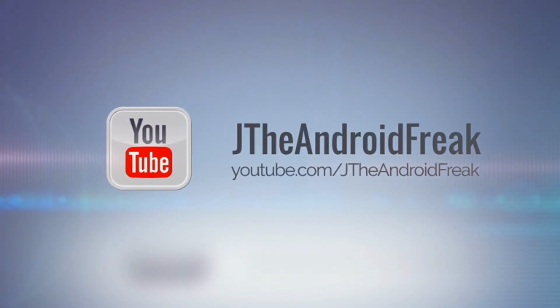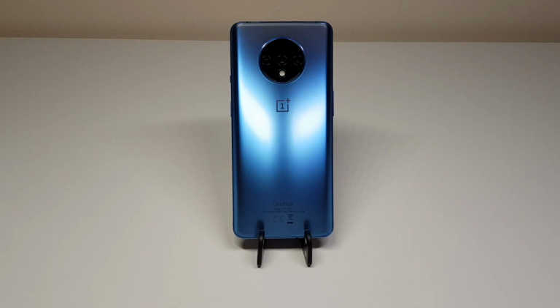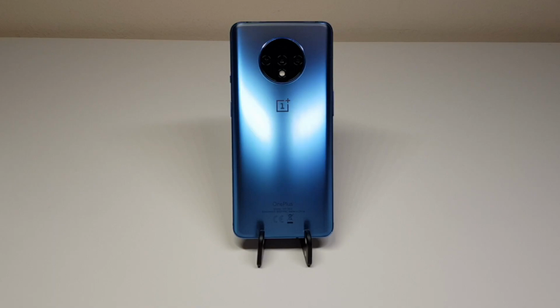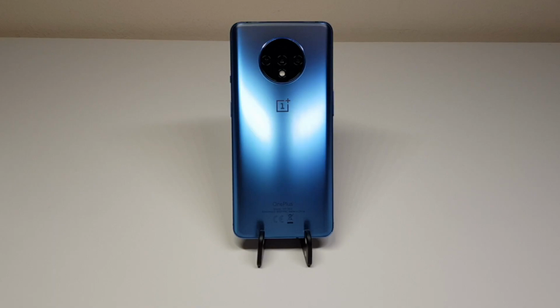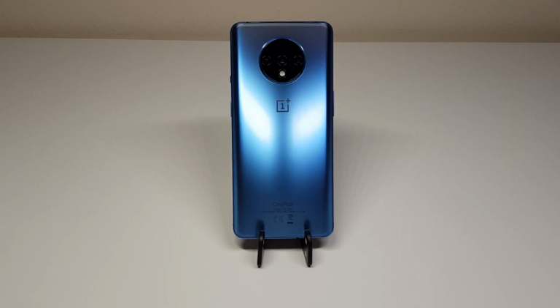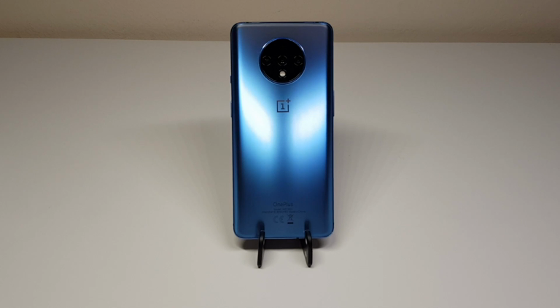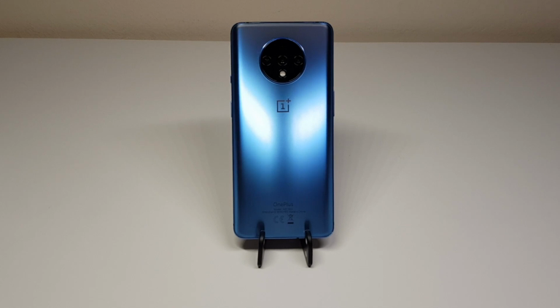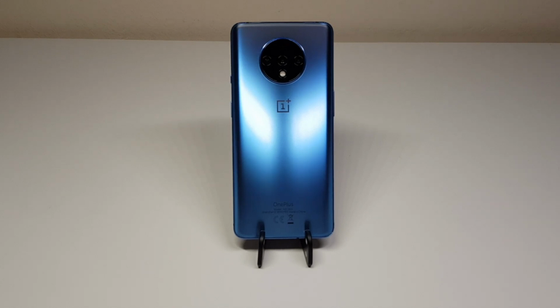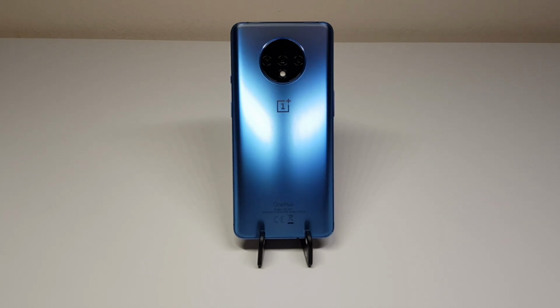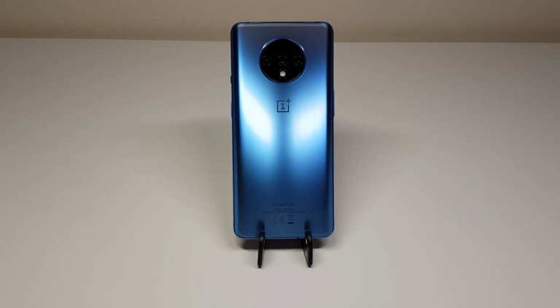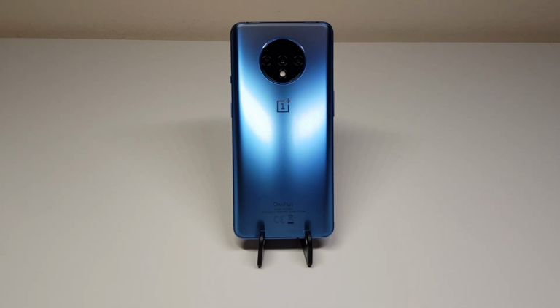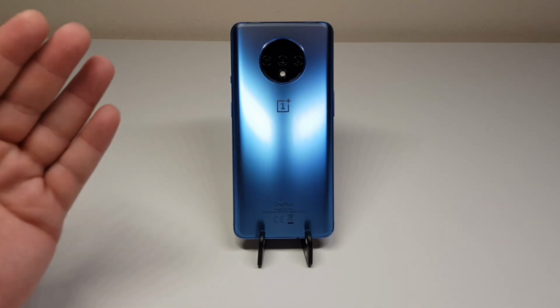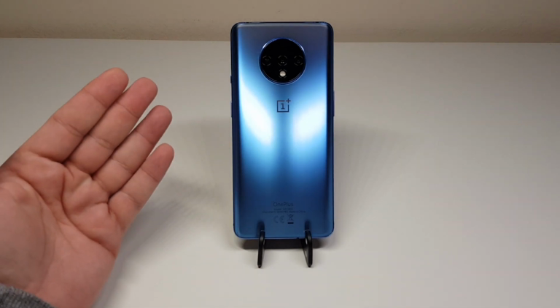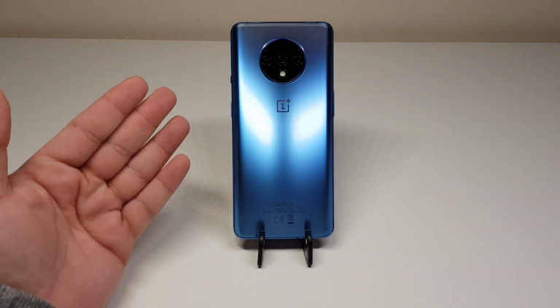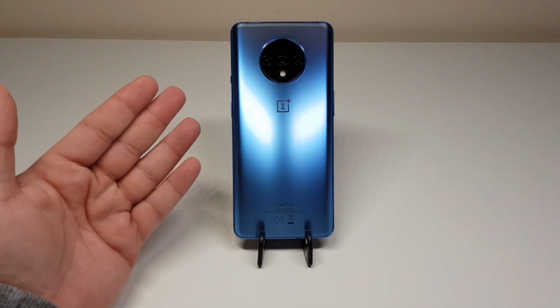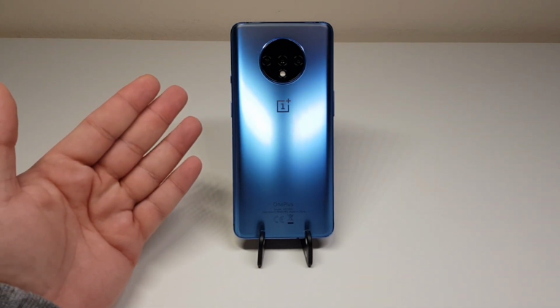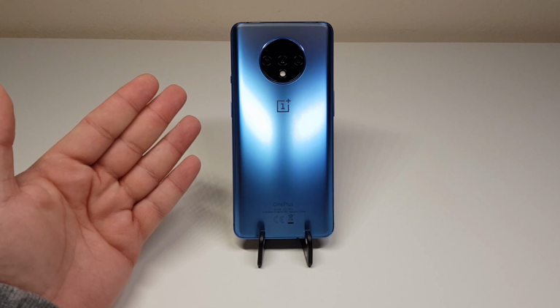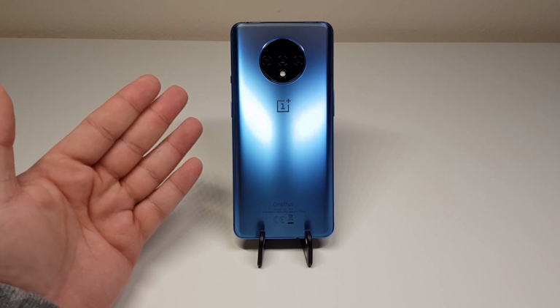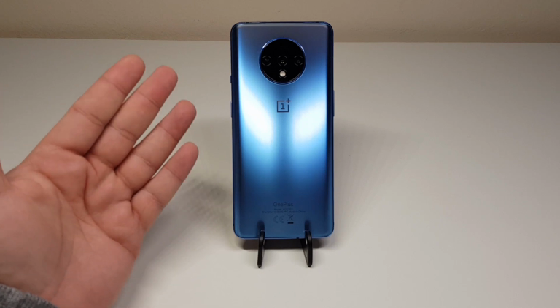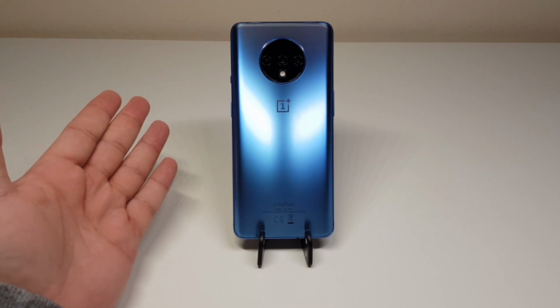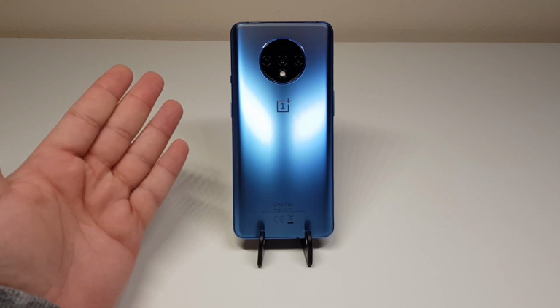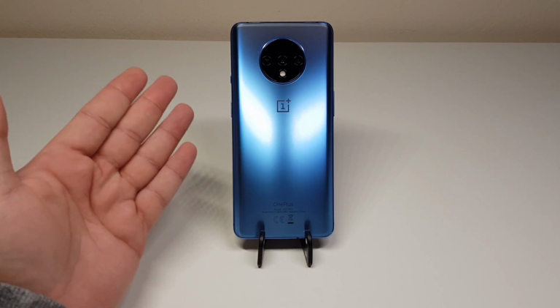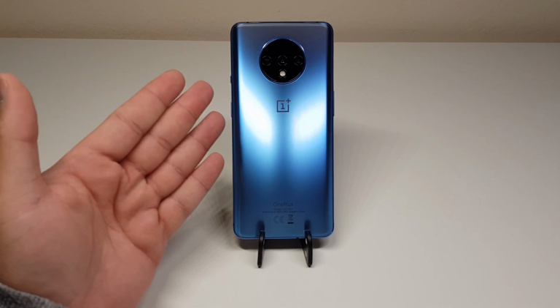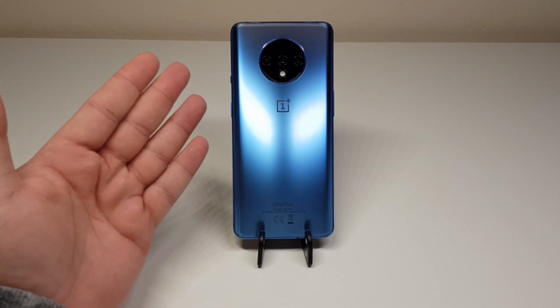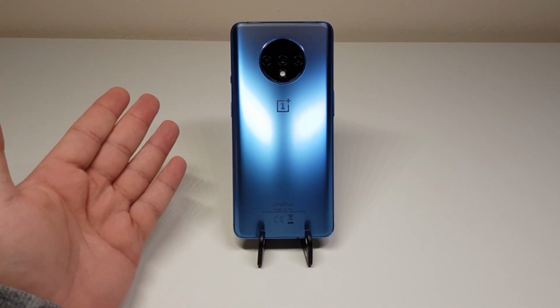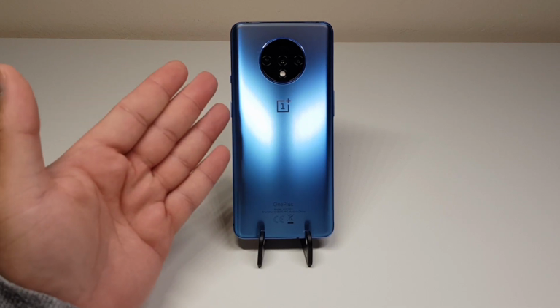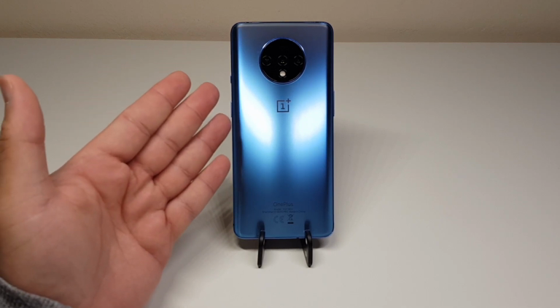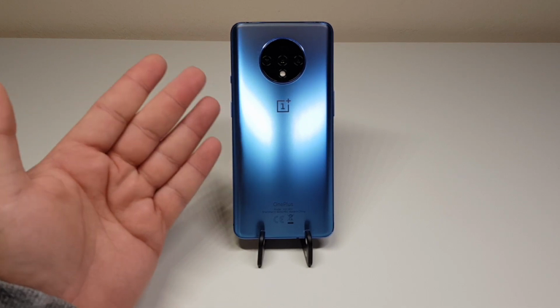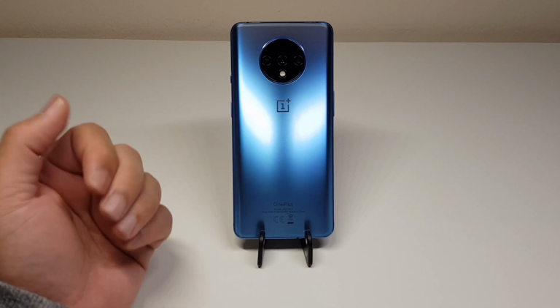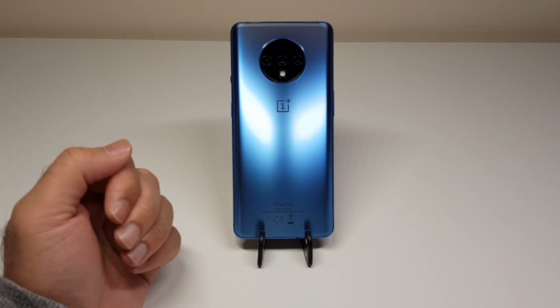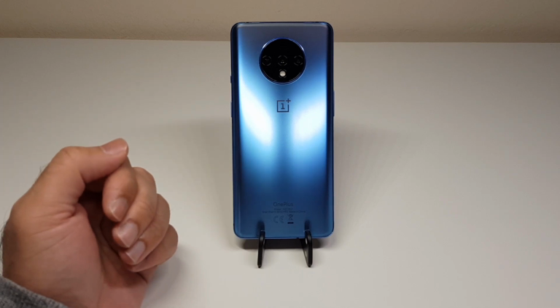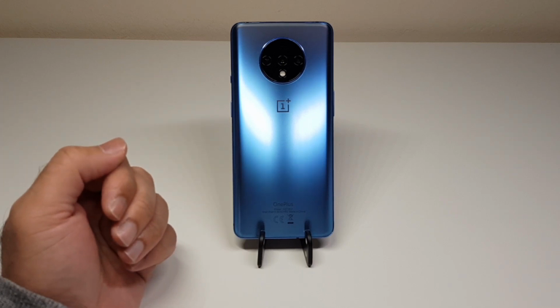Hello YouTube, welcome back to my channel. In this video I'll be discussing the battery life on my brand new OnePlus 7T. OnePlus also released the 7T Pro which is a slightly more souped-up version as opposed to the 7T.